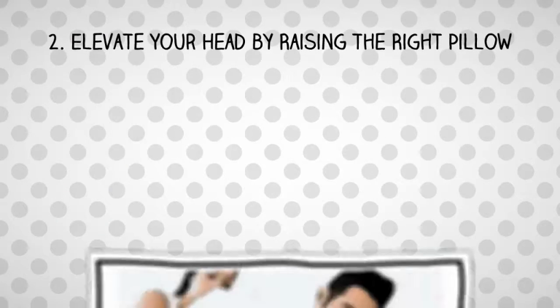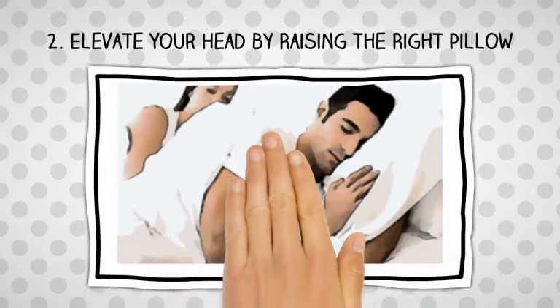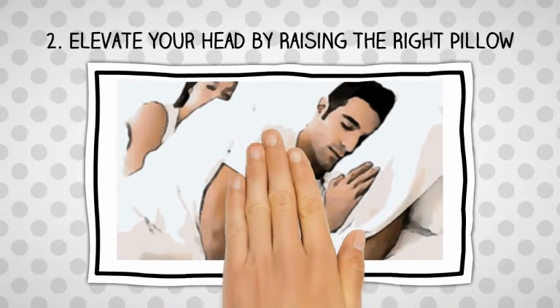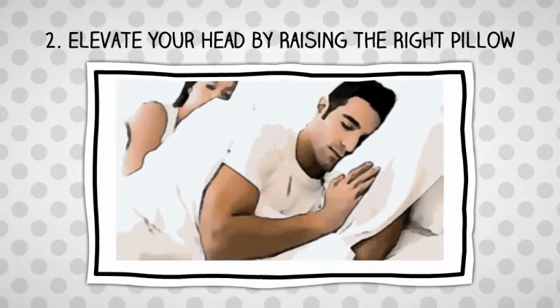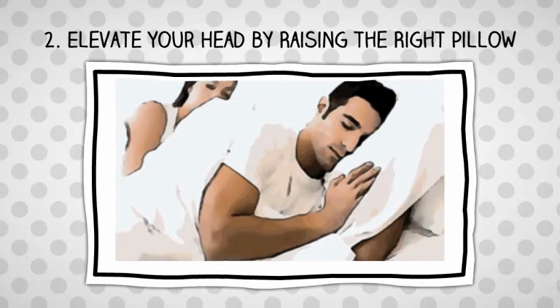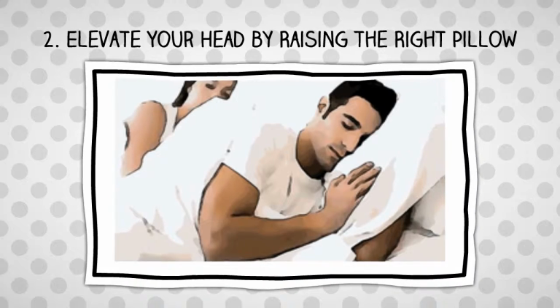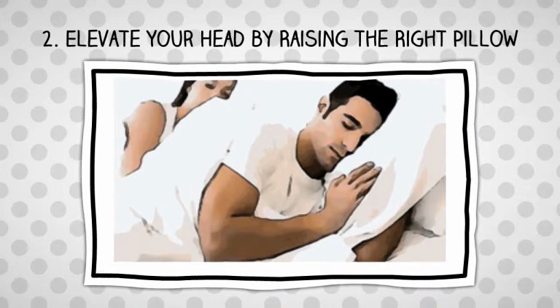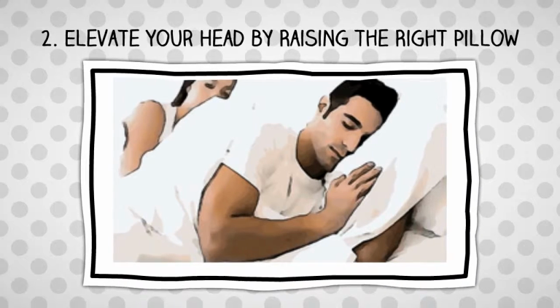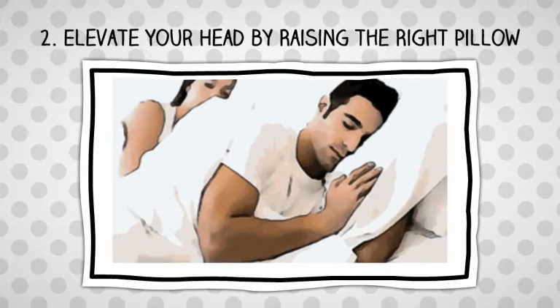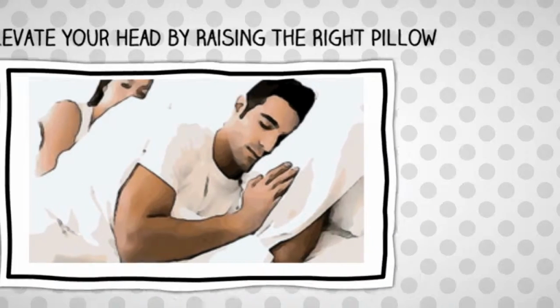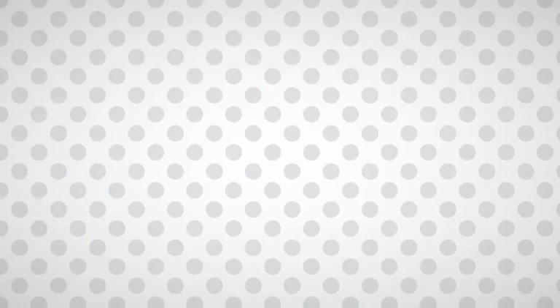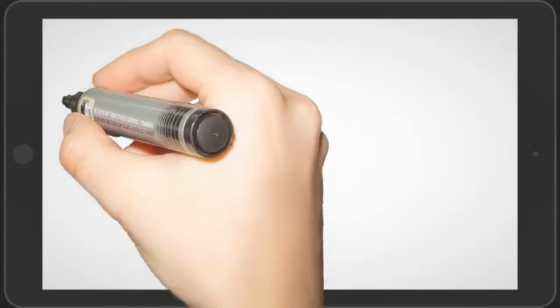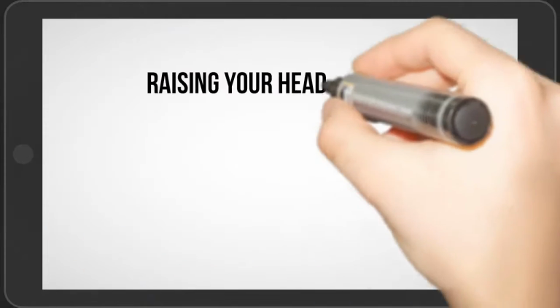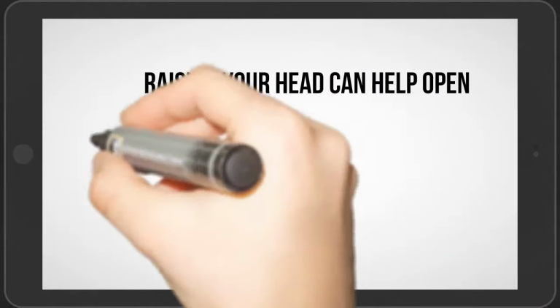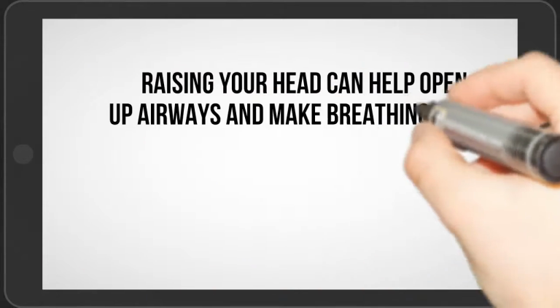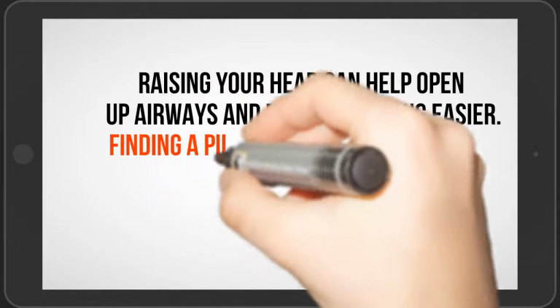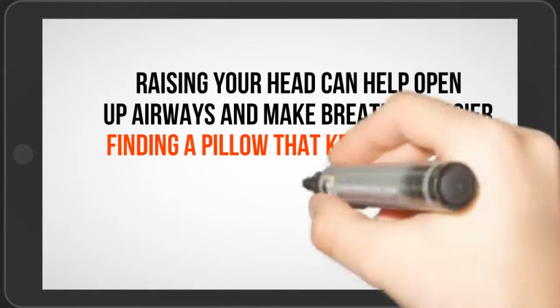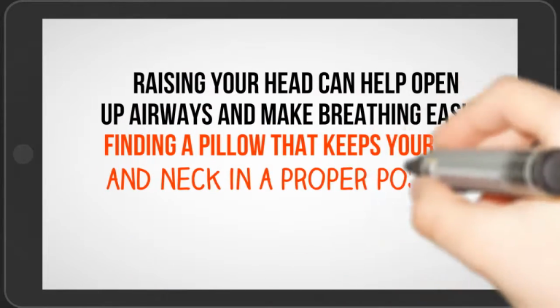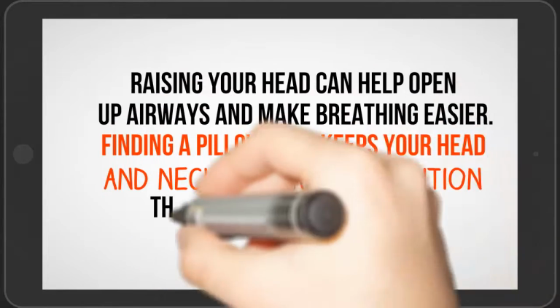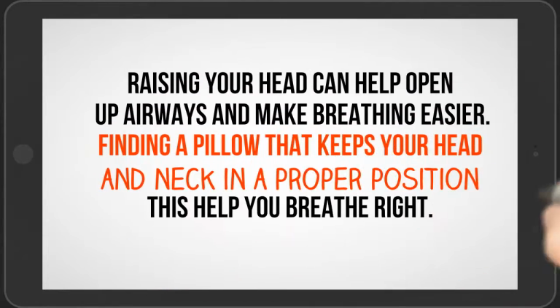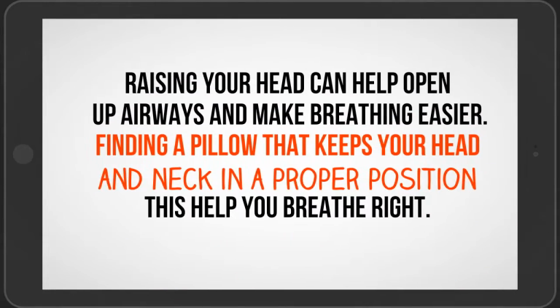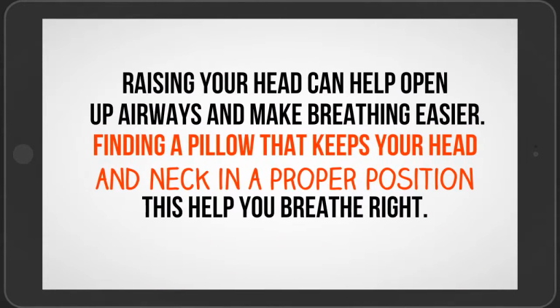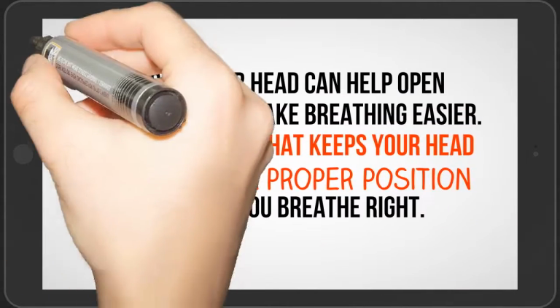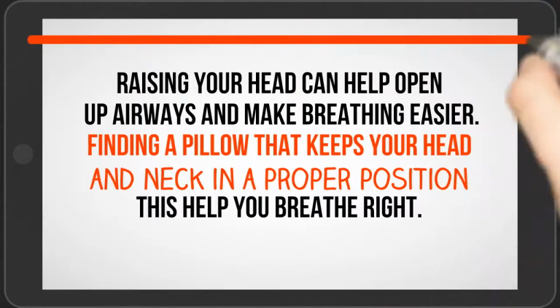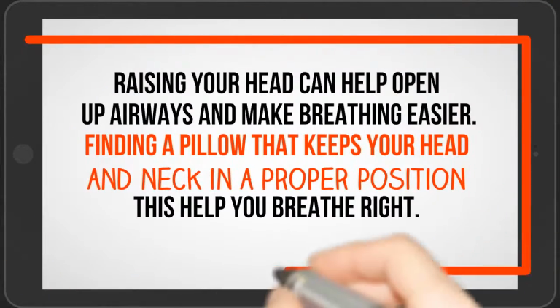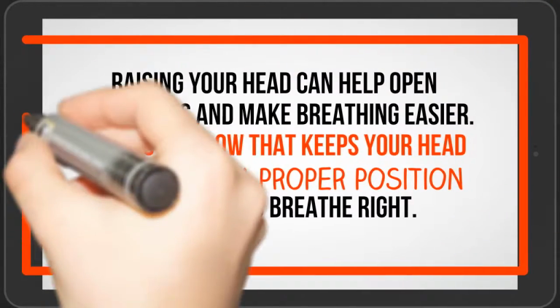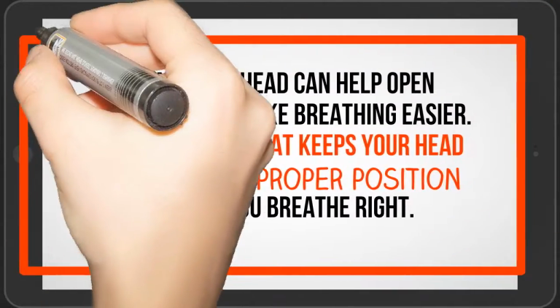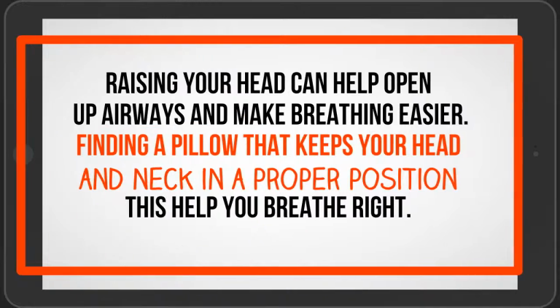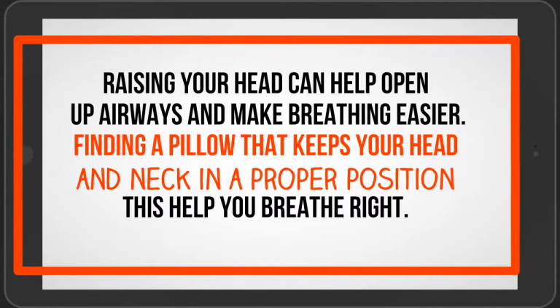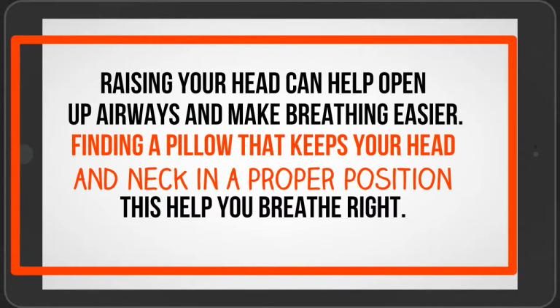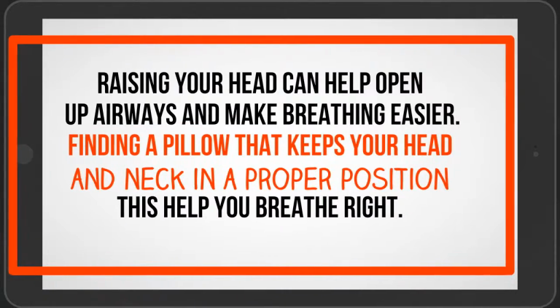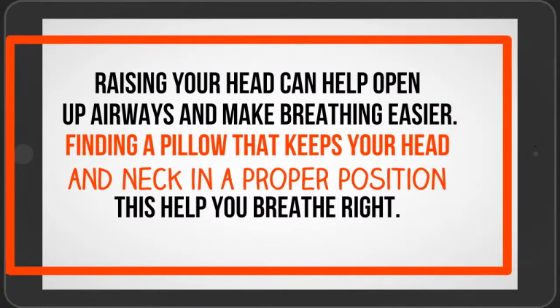Number 2: Elevate your head by raising the right pillow. Raising your head can help open up airways and make breathing easier. Finding a pillow that keeps your head and neck in a proper position is worth taking the time to do to help you breathe right.